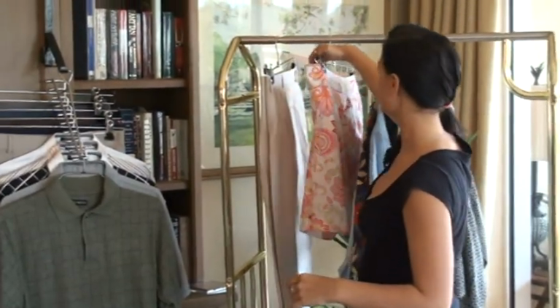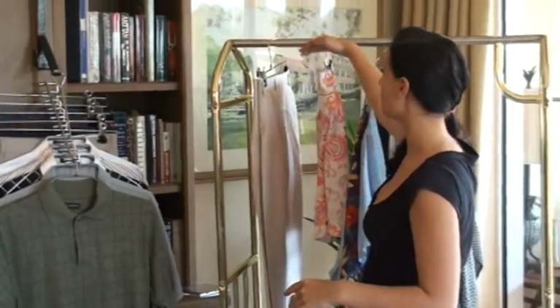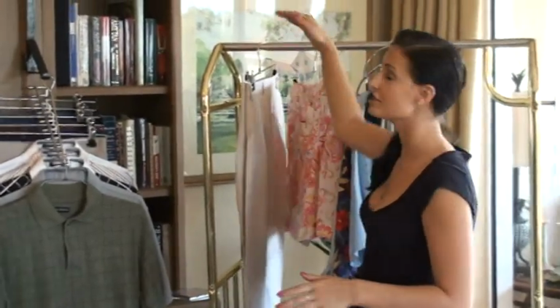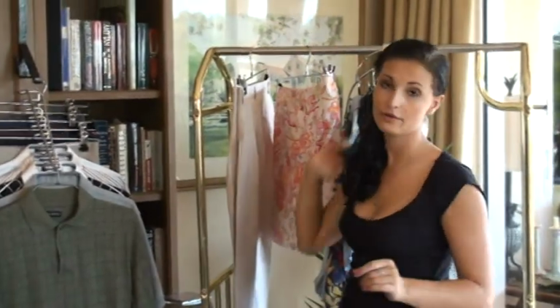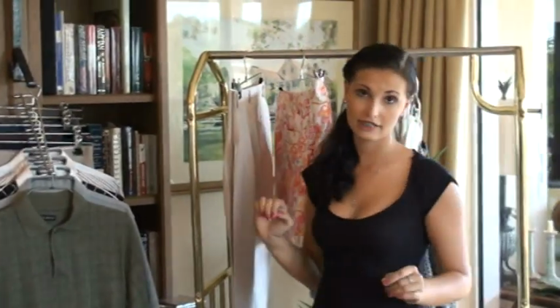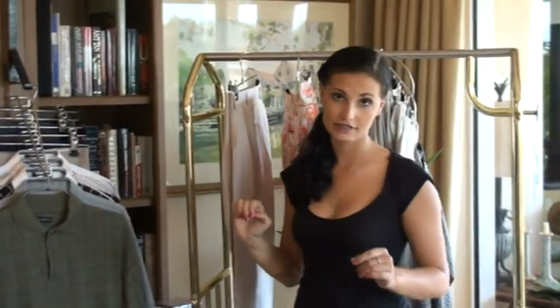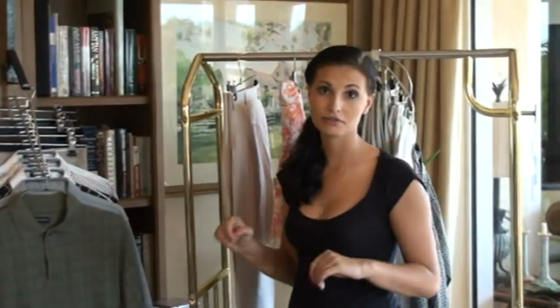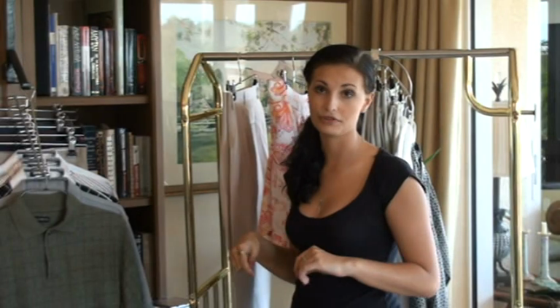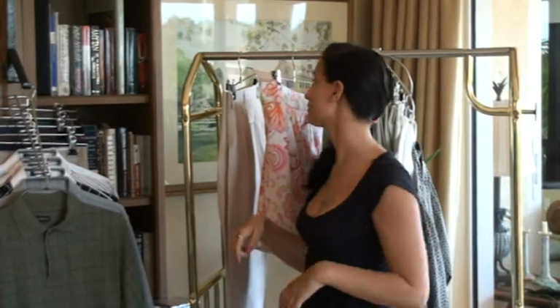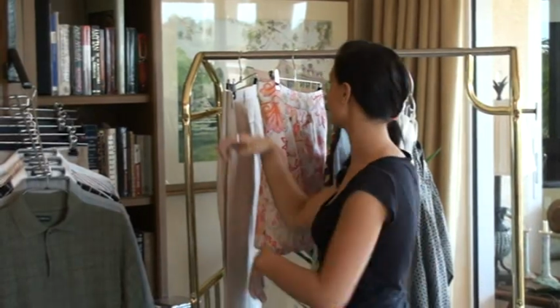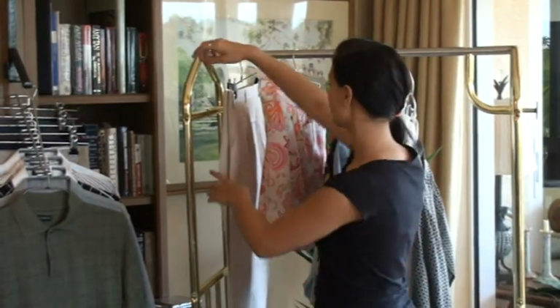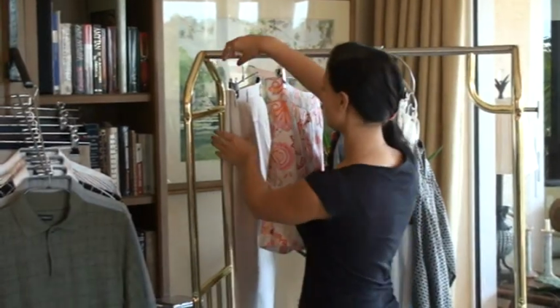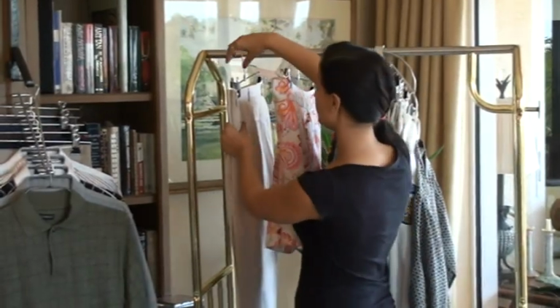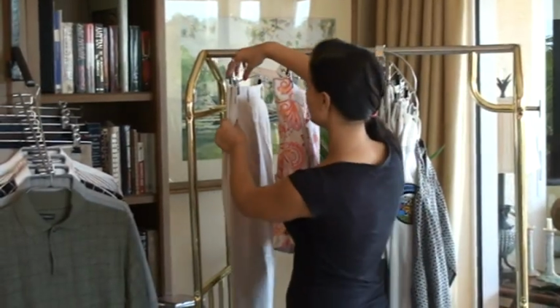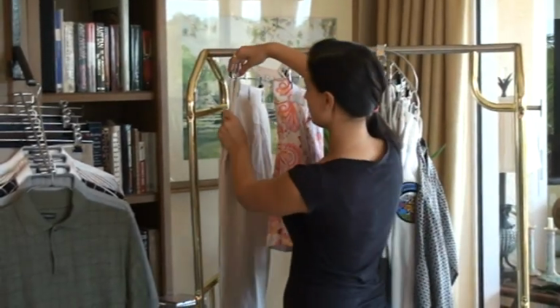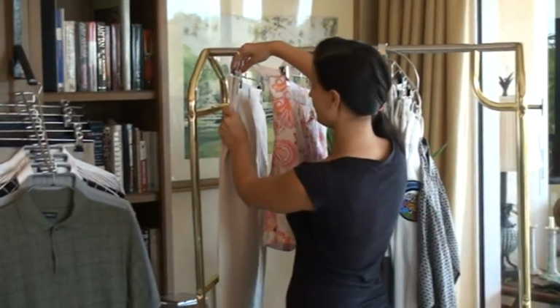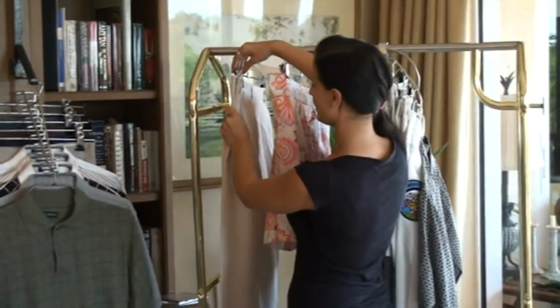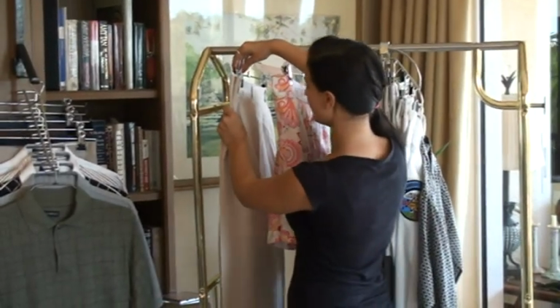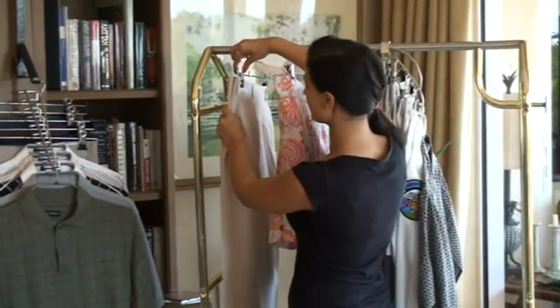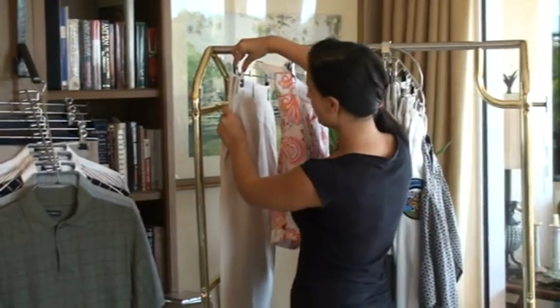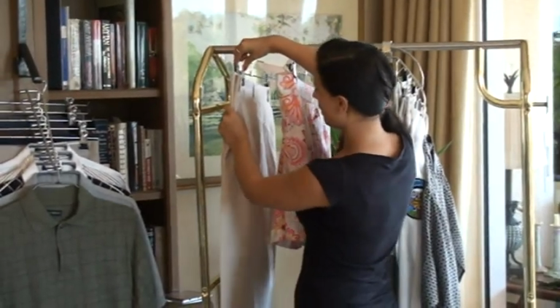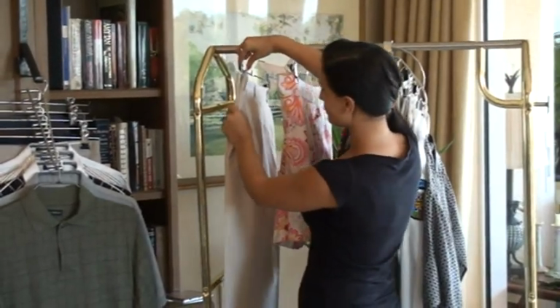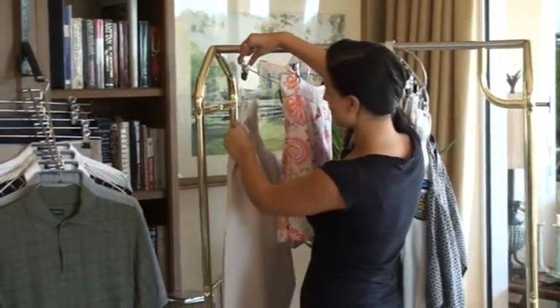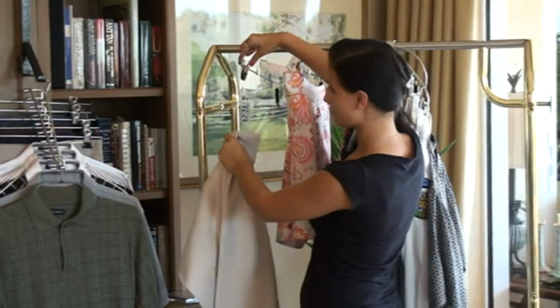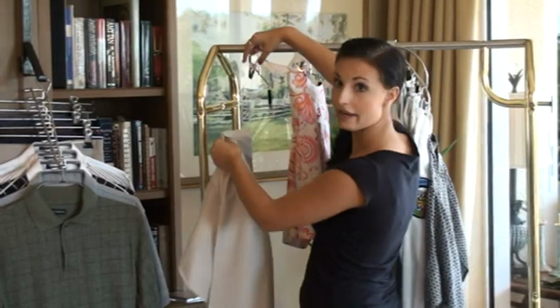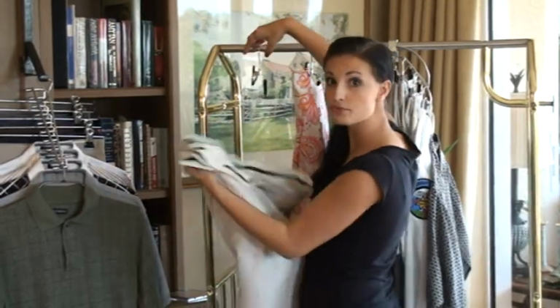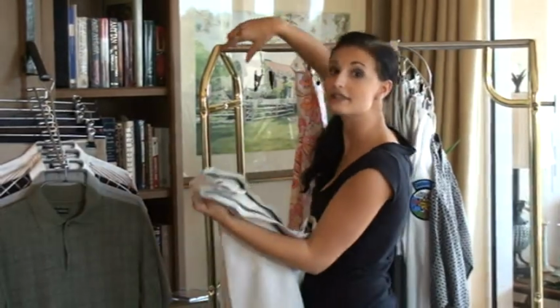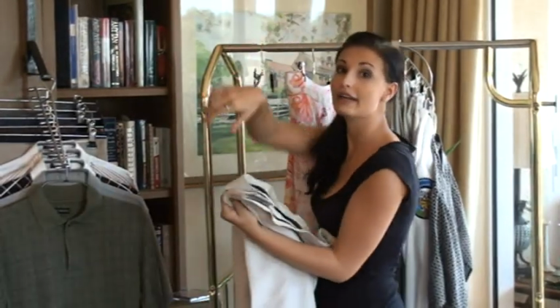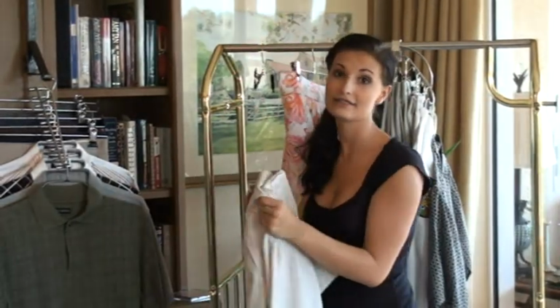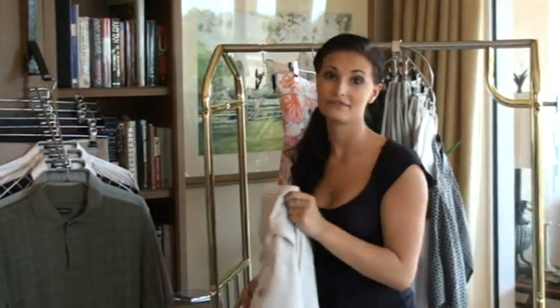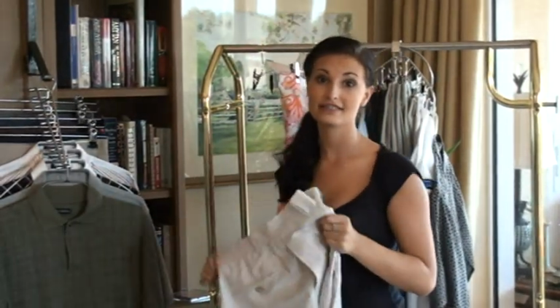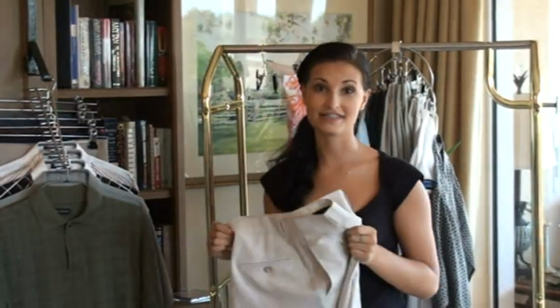Now watch how easy it is to remove the item. You hold it here with one hand and you just squeeze, and it falls right into my hand. It's that easy.